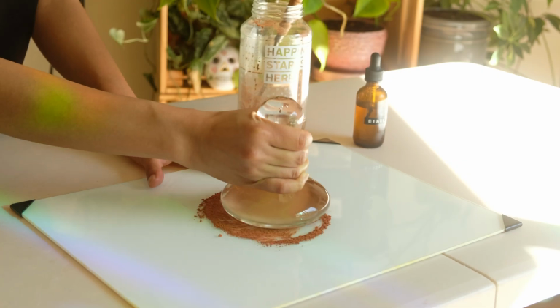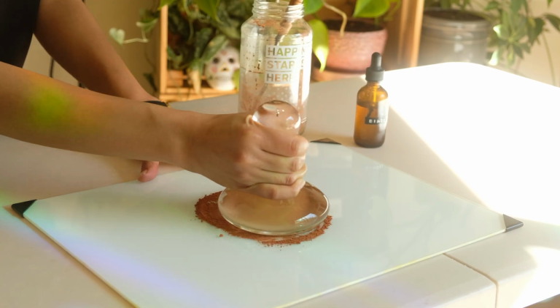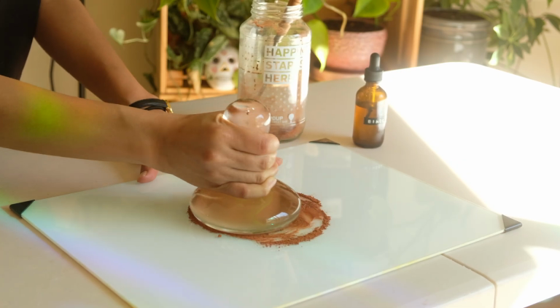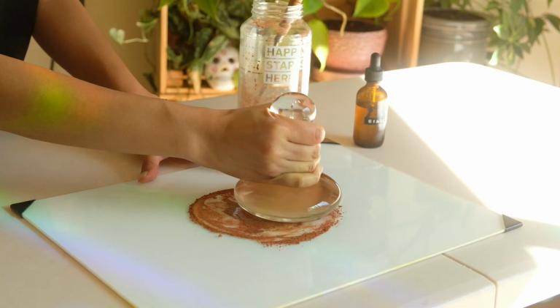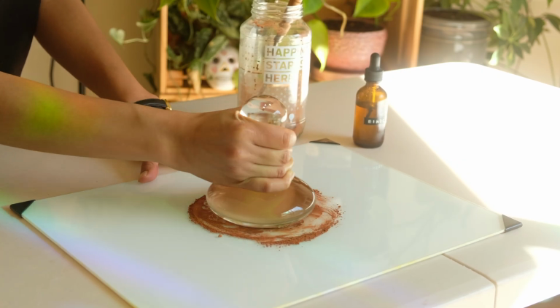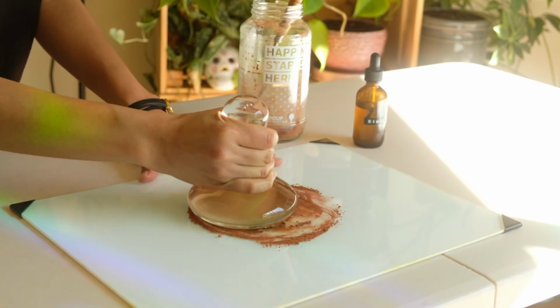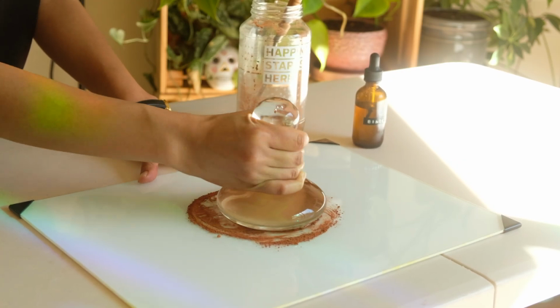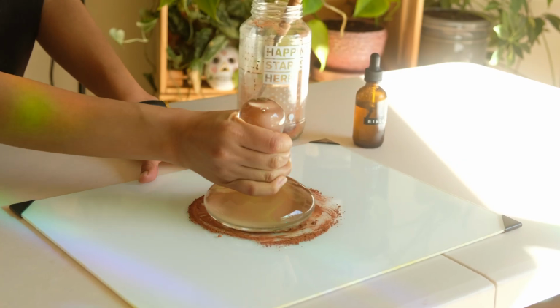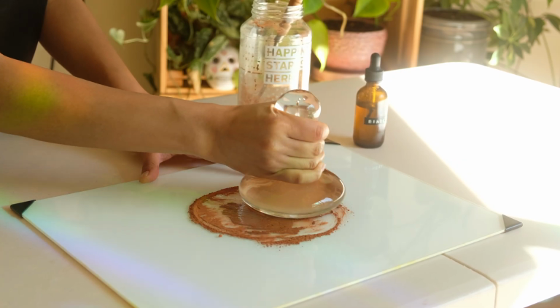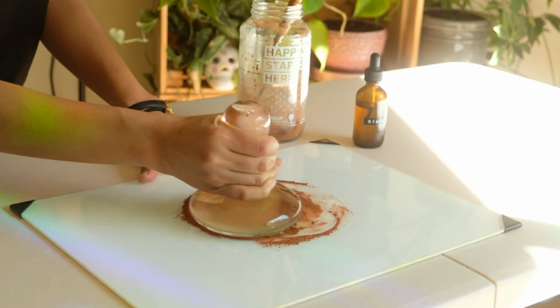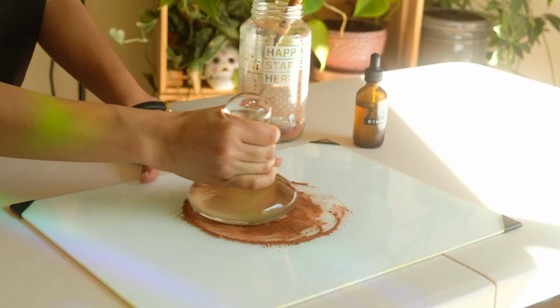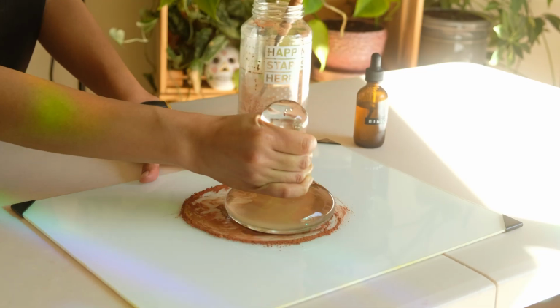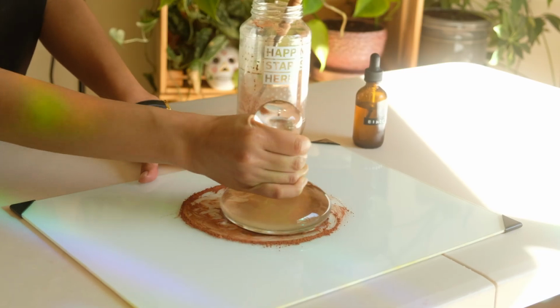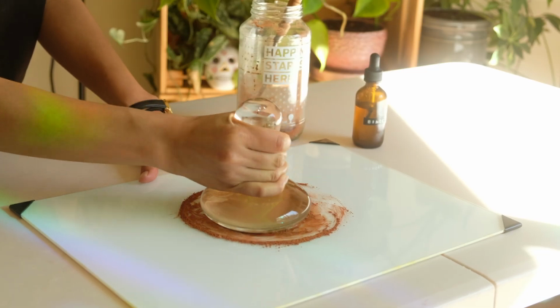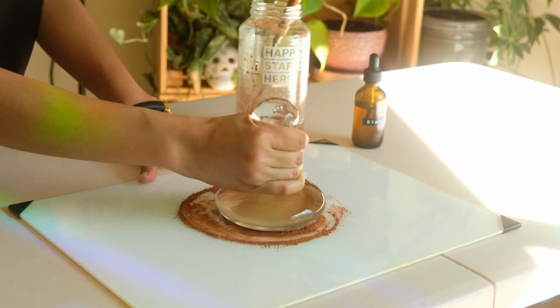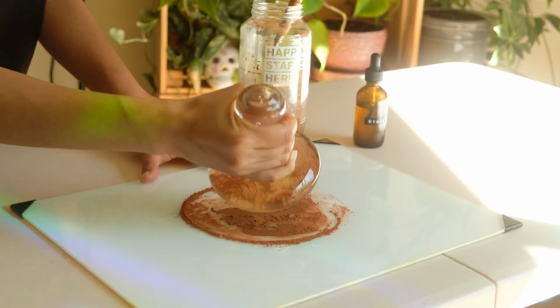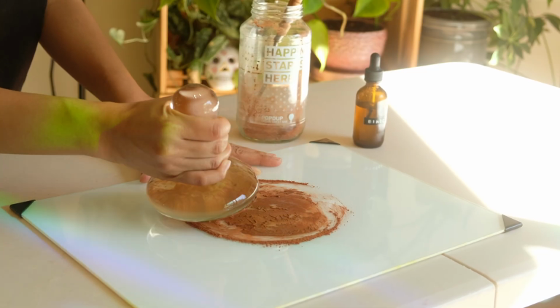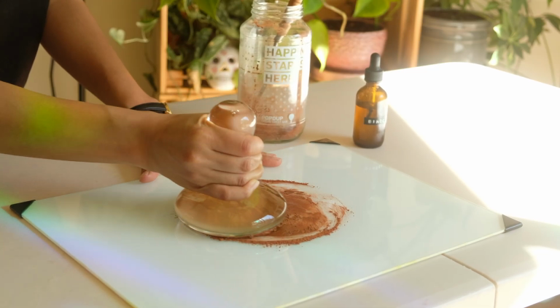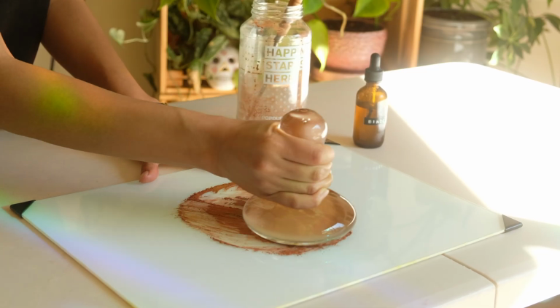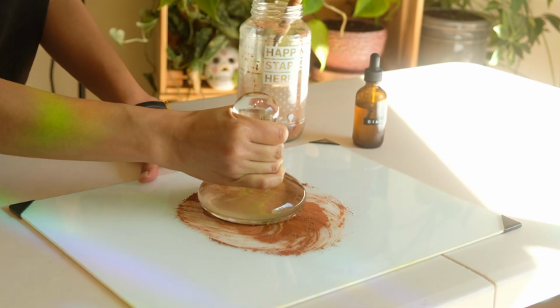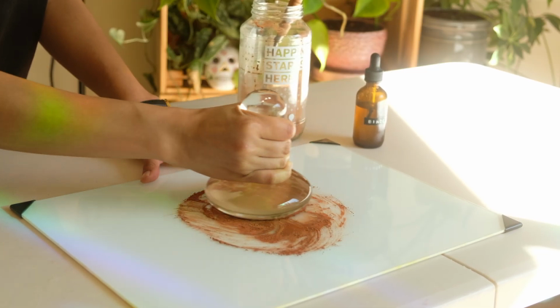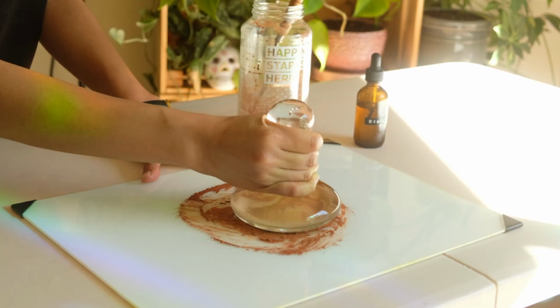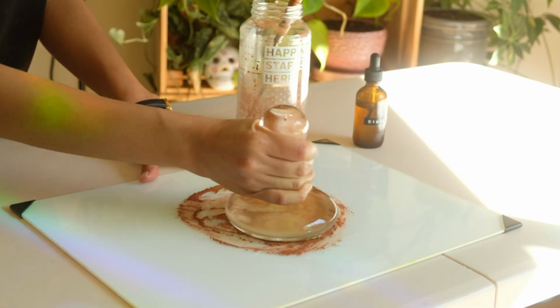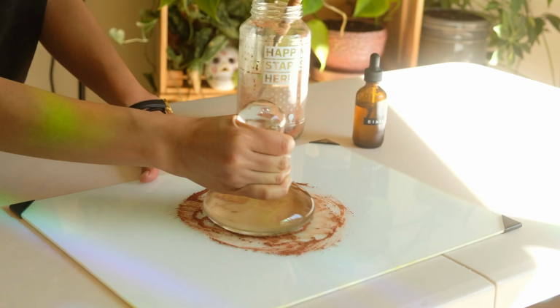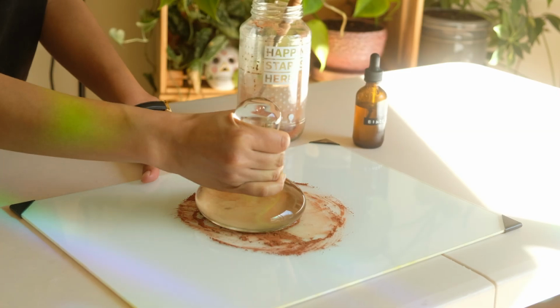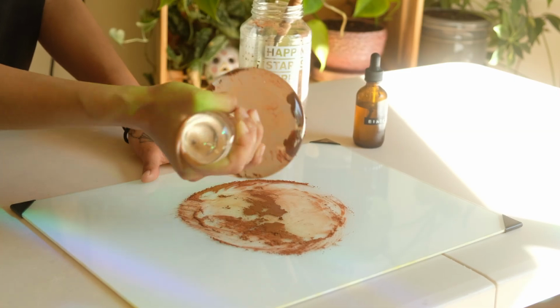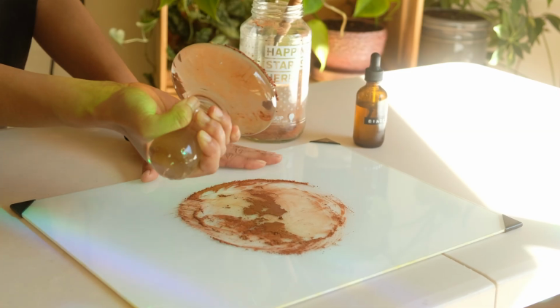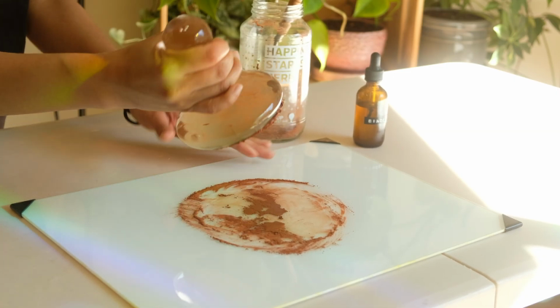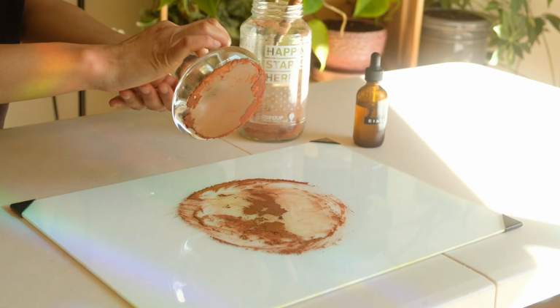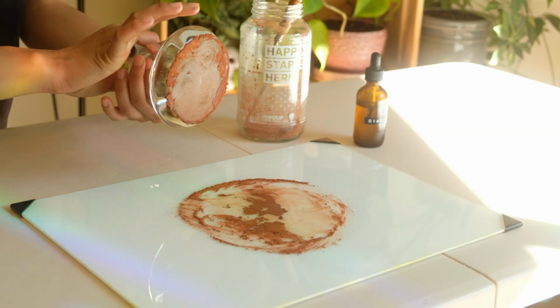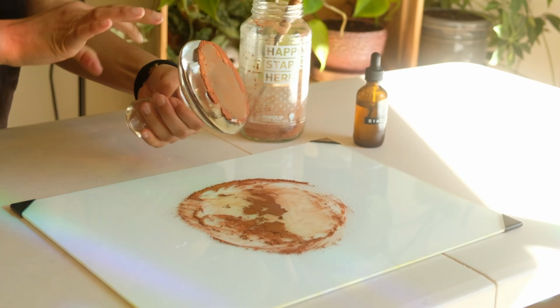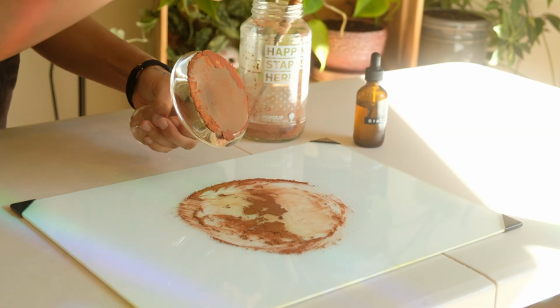Mulling the paint several times allows for any large chunks to be broken down, making the finest paint possible. This process usually takes a while and should not be overlooked in order to have refined watercolor paint.